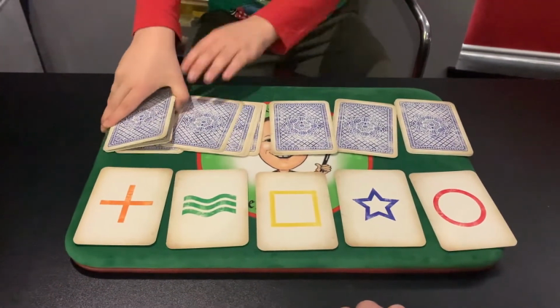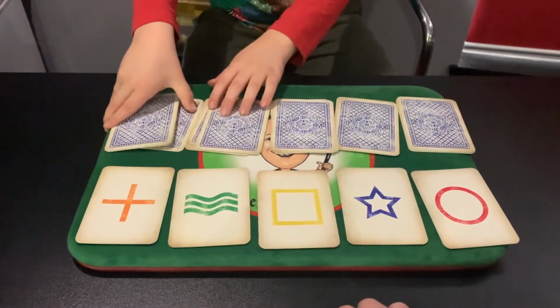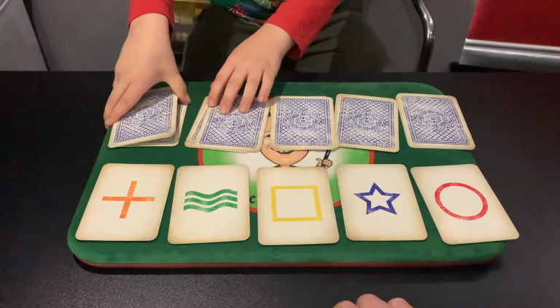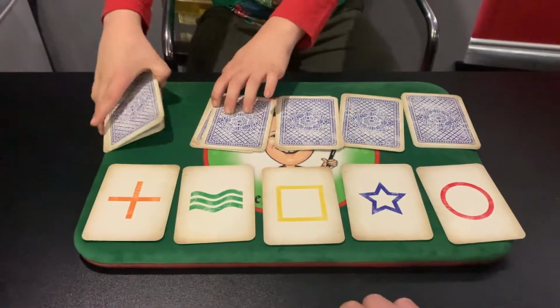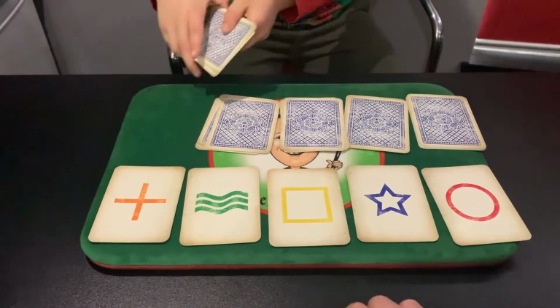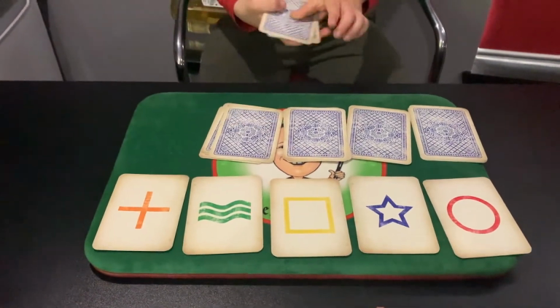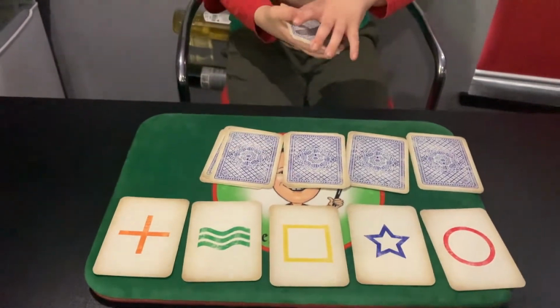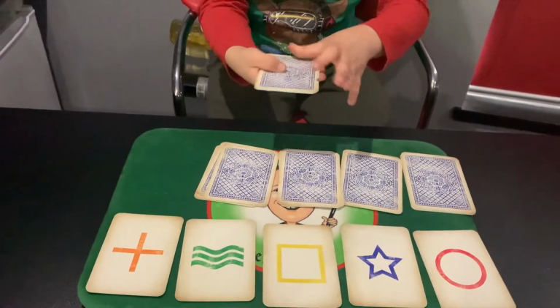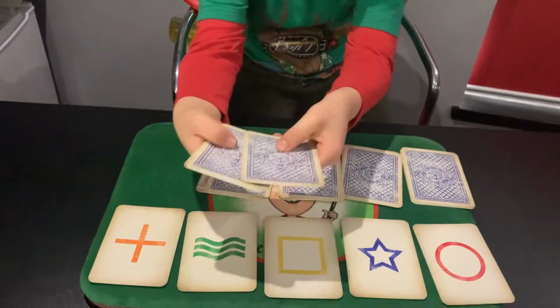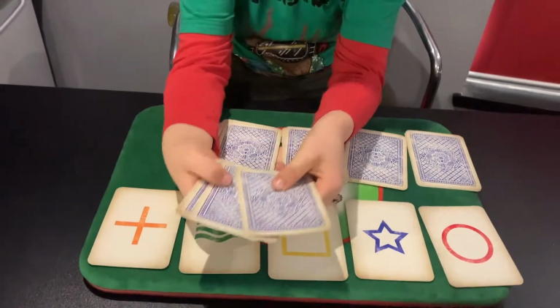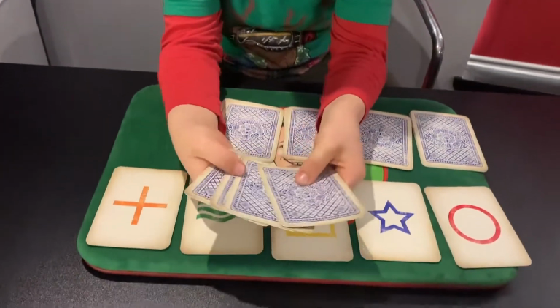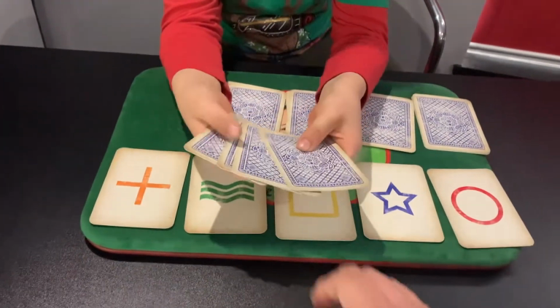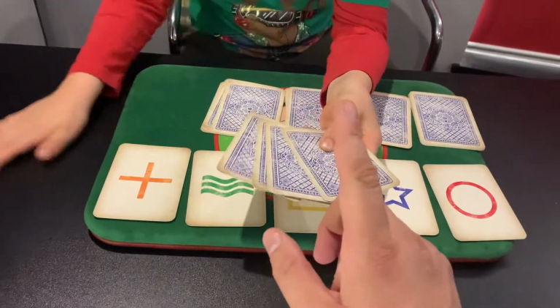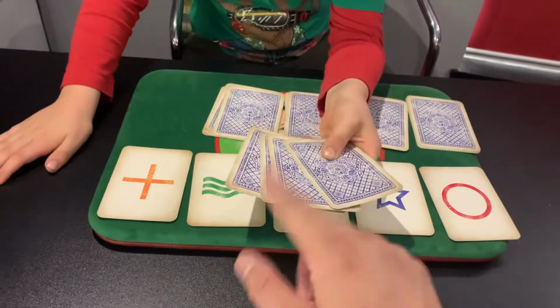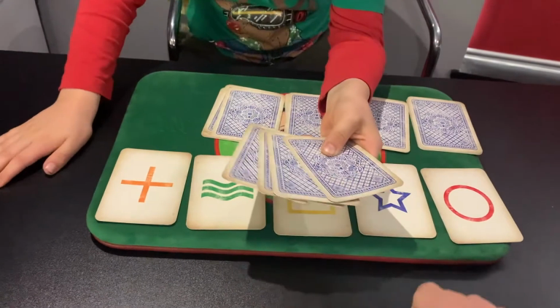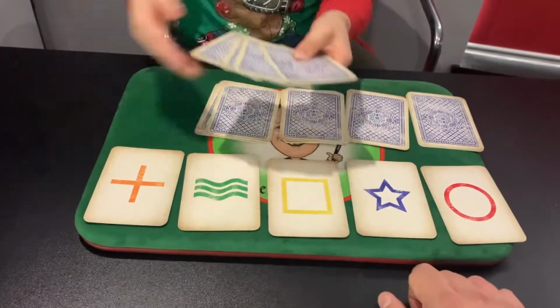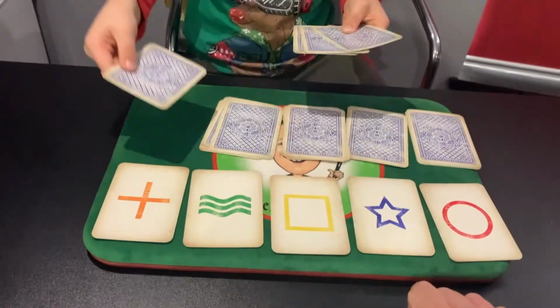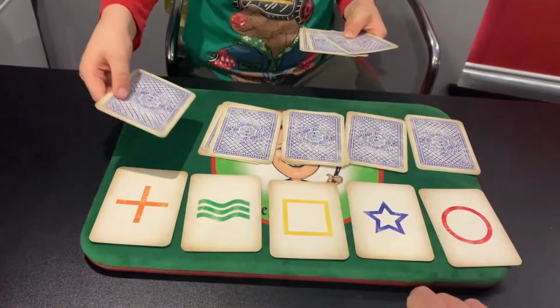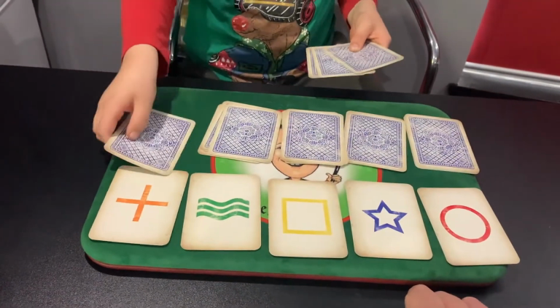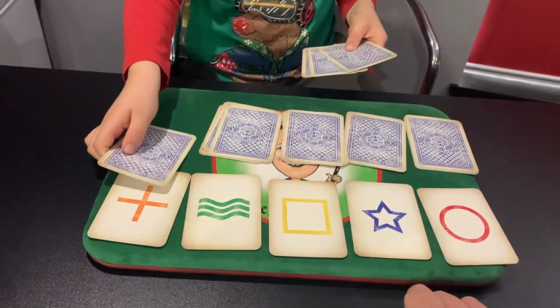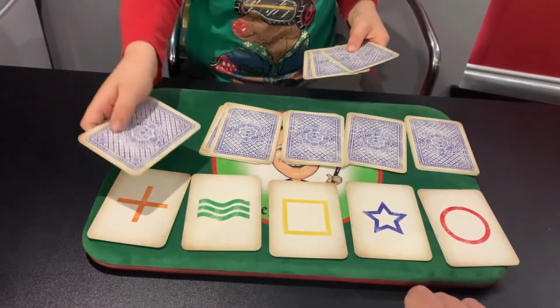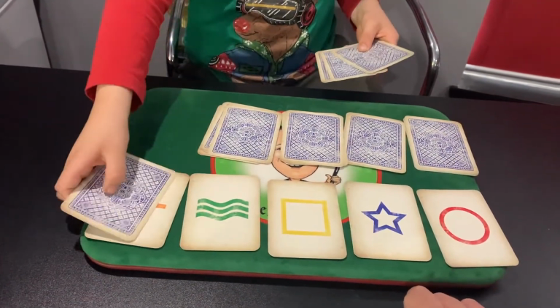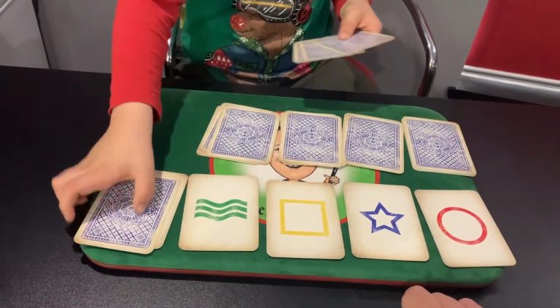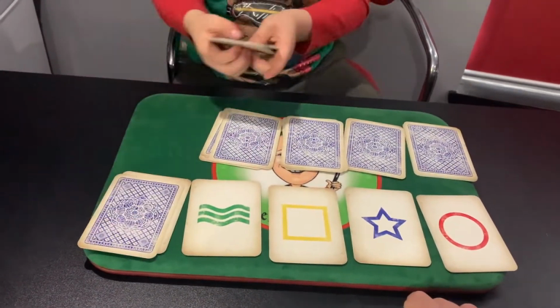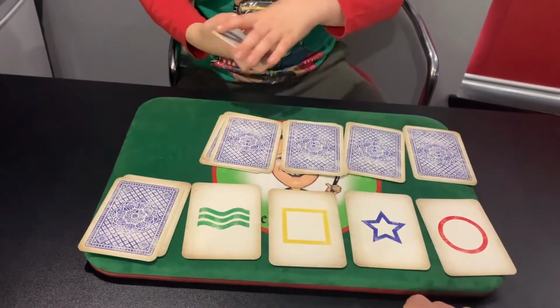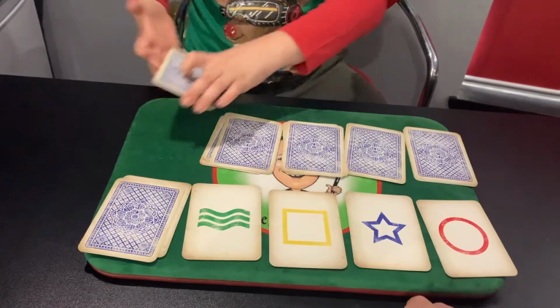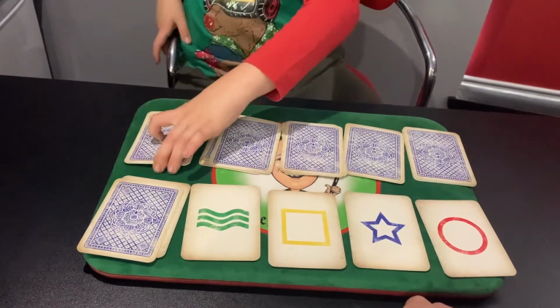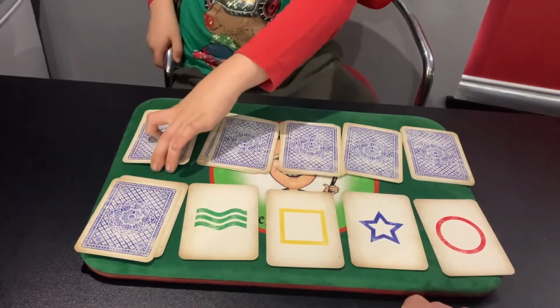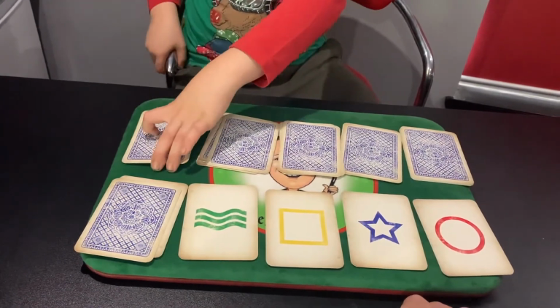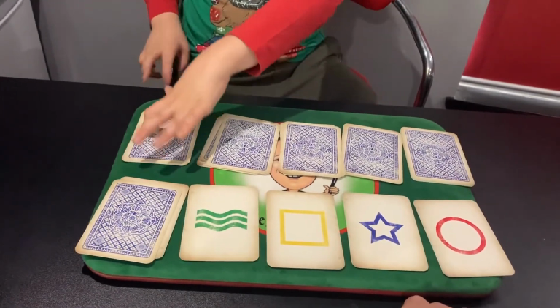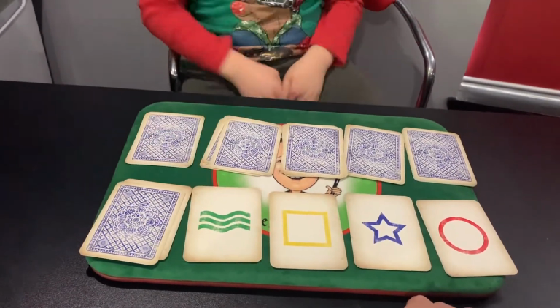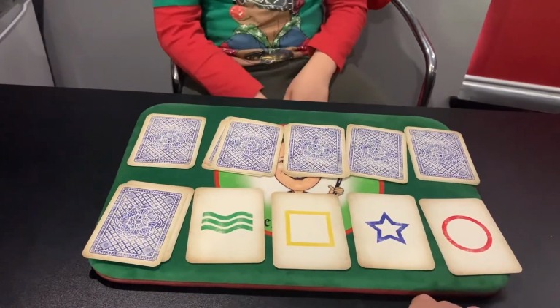Now, so, pick a card — pick one of the cards. Bottom. Bottom one. Are you trying to not touch the cards? Yeah. Well, there's no way to sort the middle out, is there?